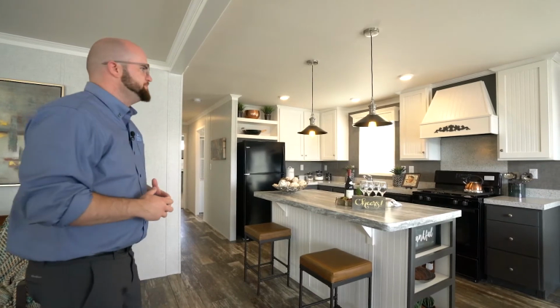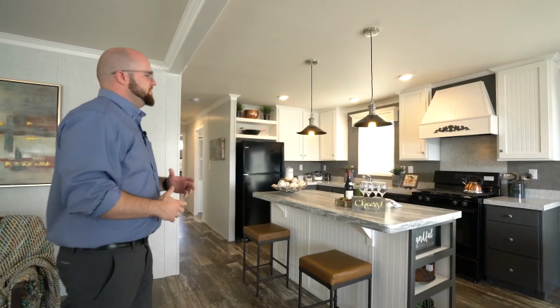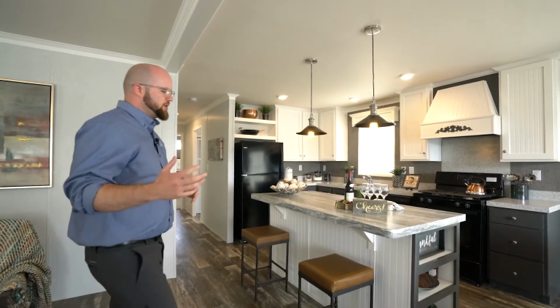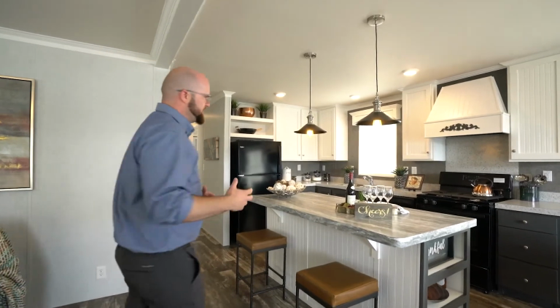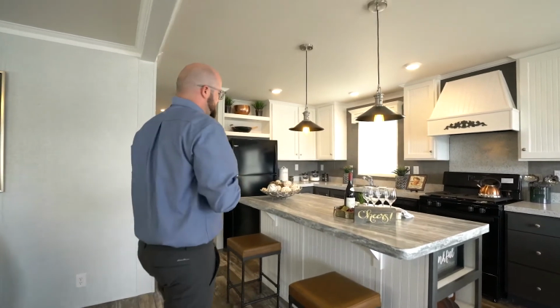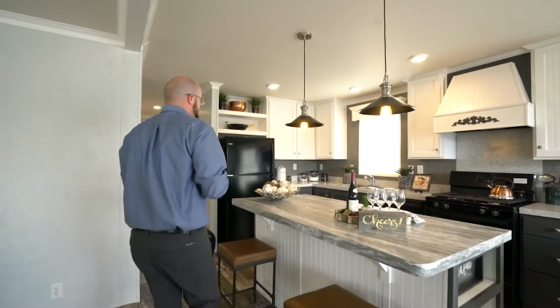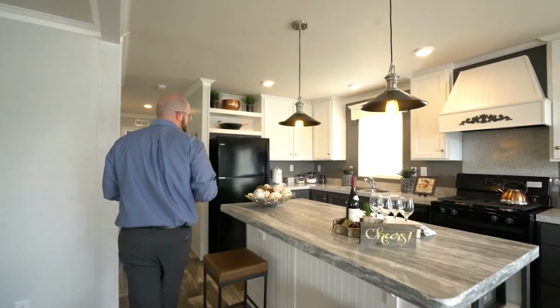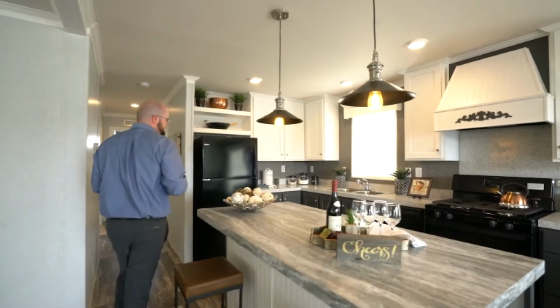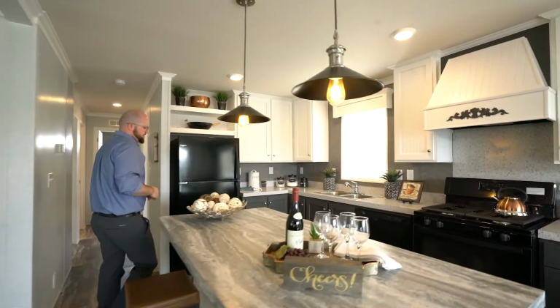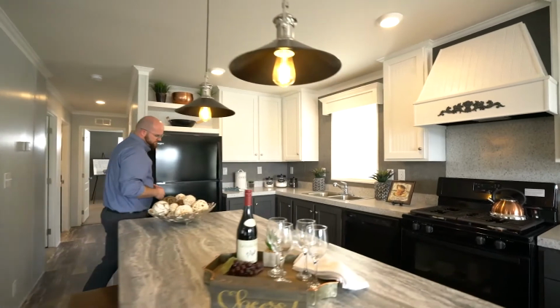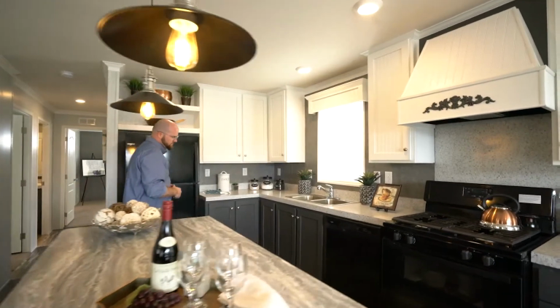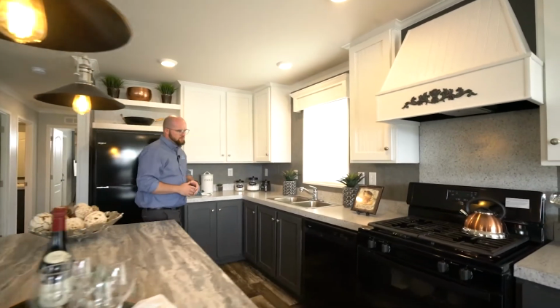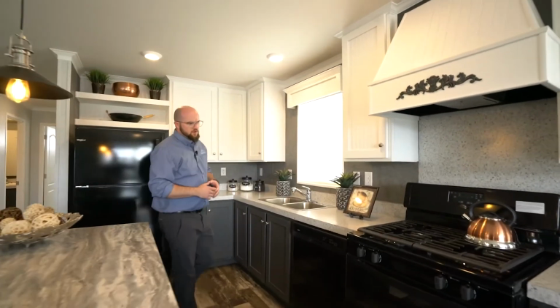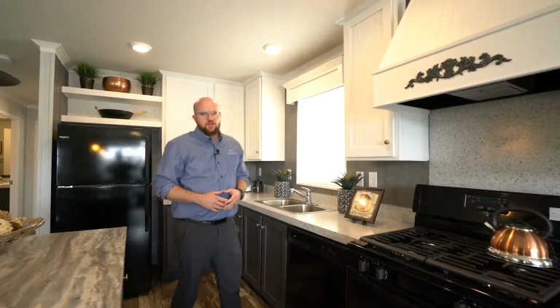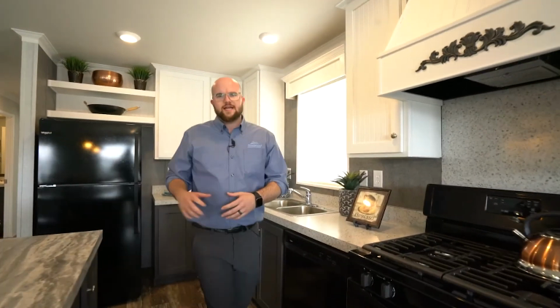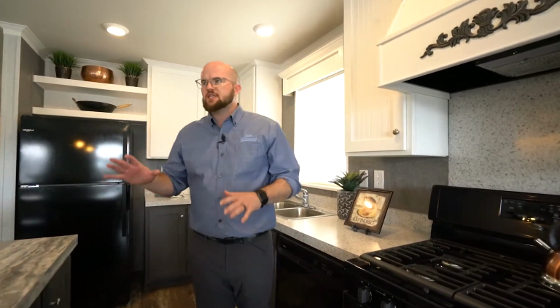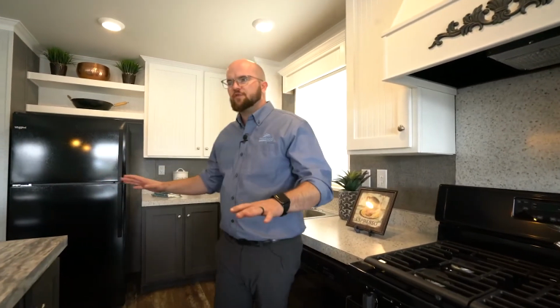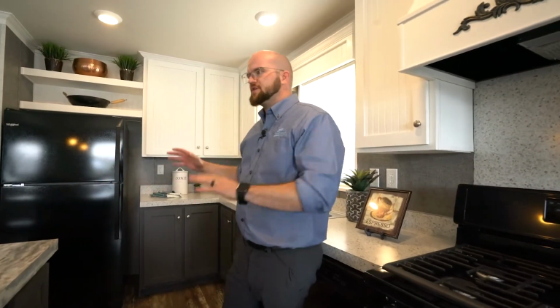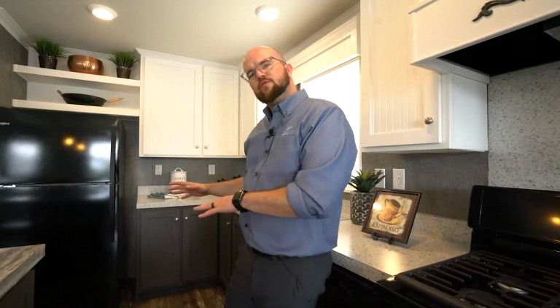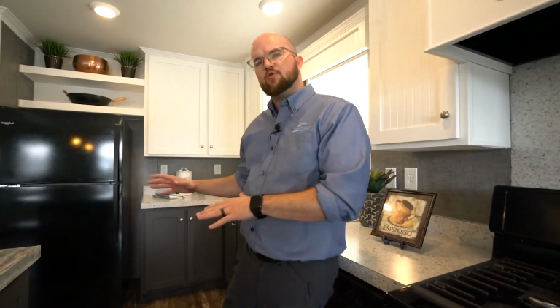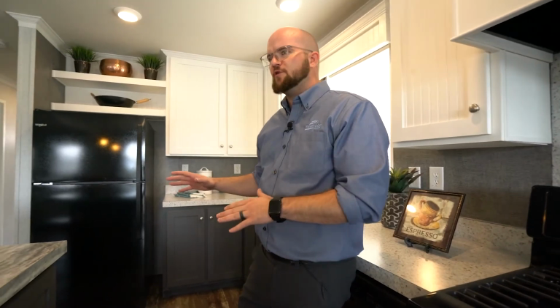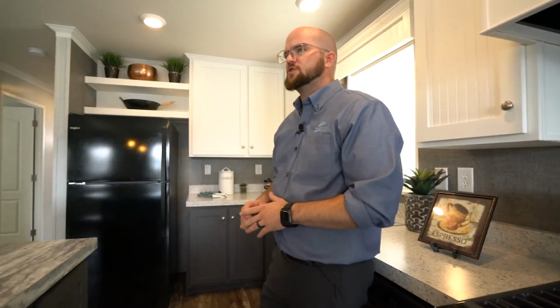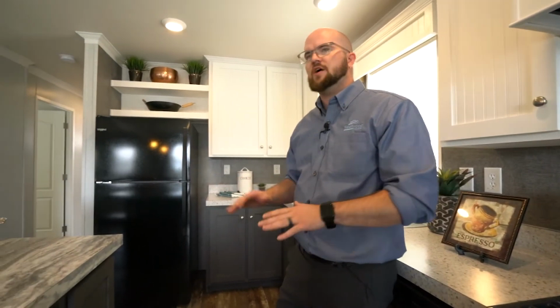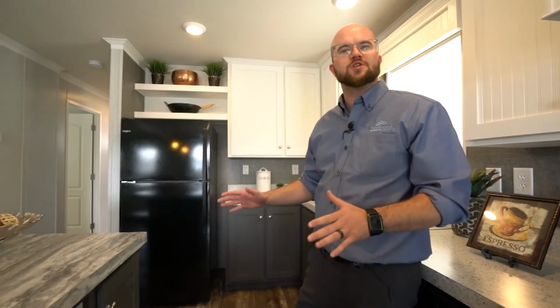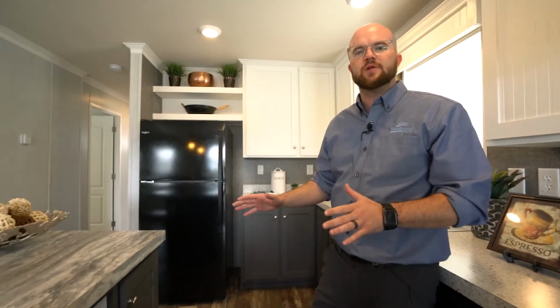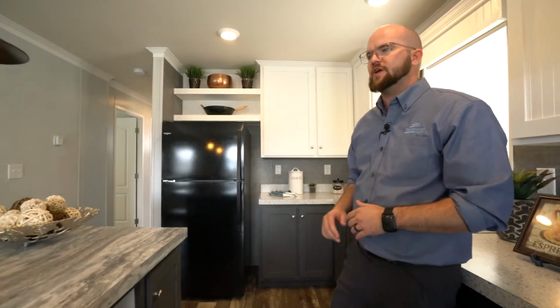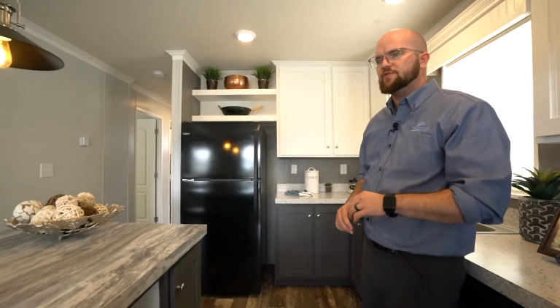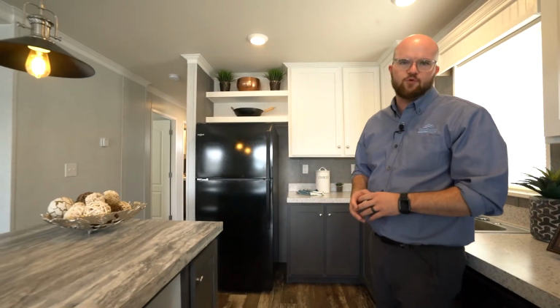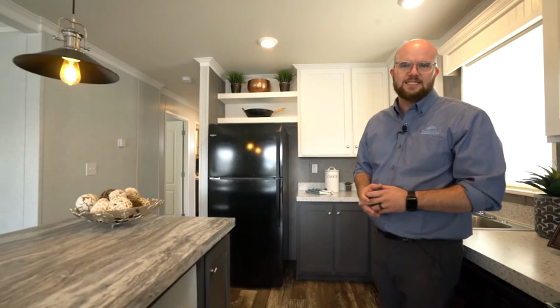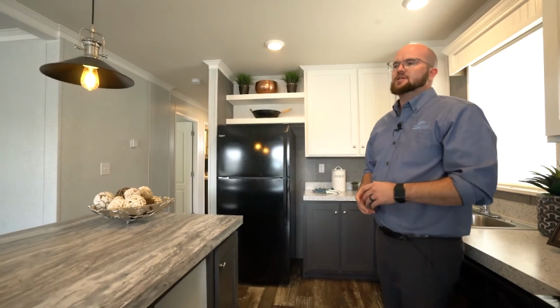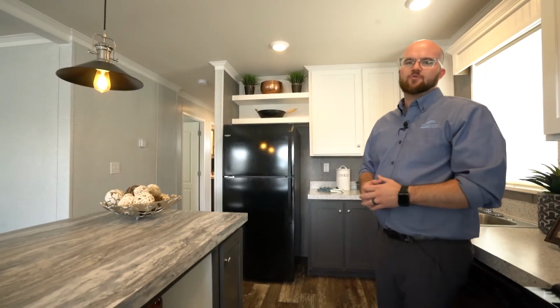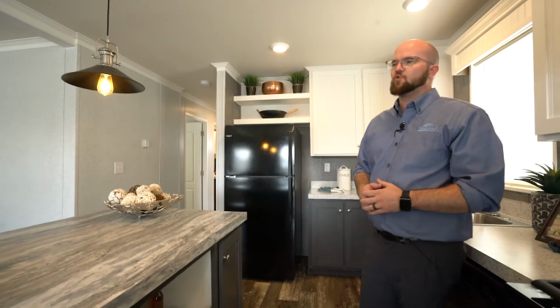So come on into the kitchen here and I'll explain what we did. This is one of three — this is a 24 by 44 foot house. We do have two more sister plans: a 24 by 48 and a 24 by 40.